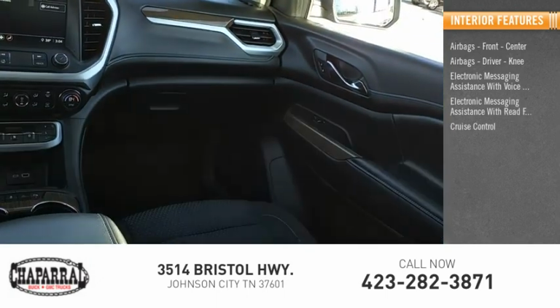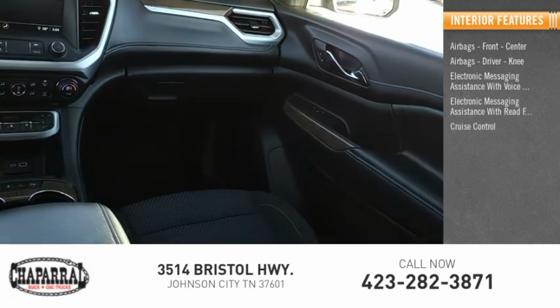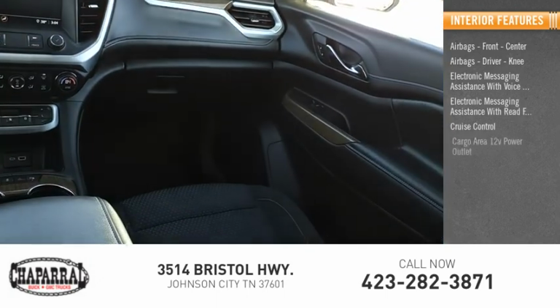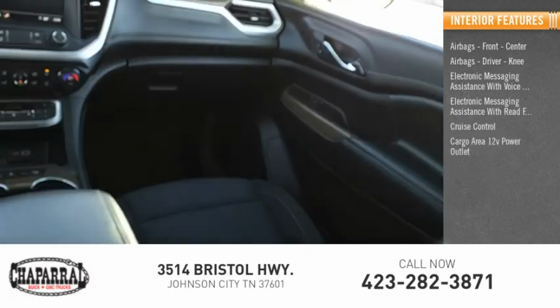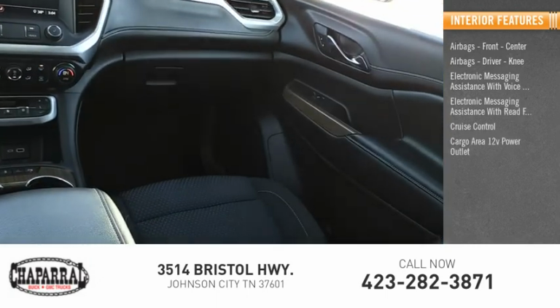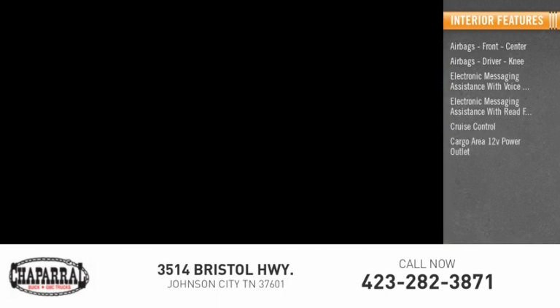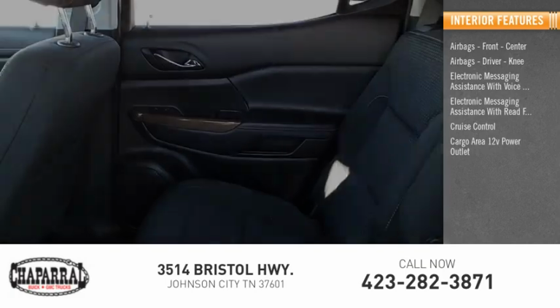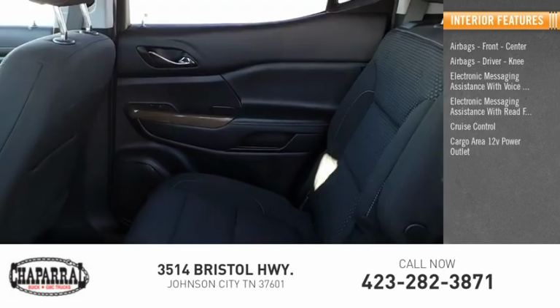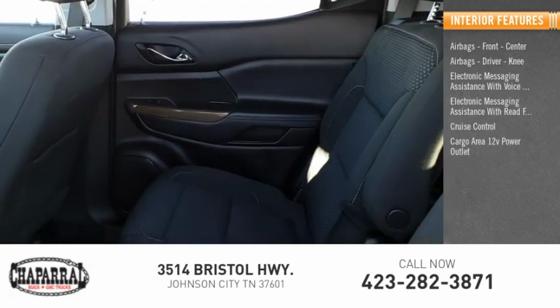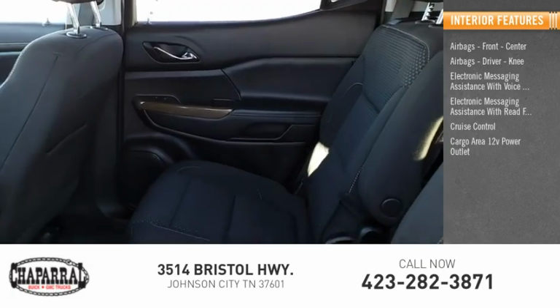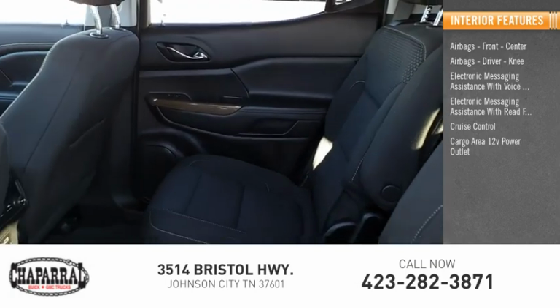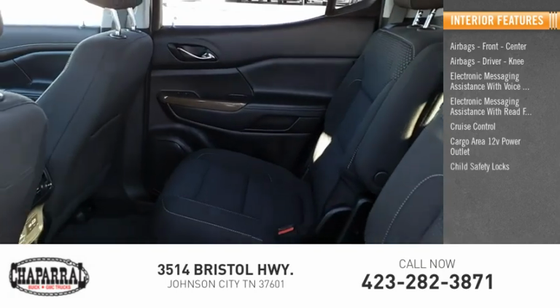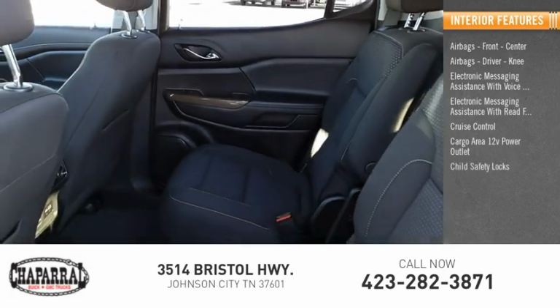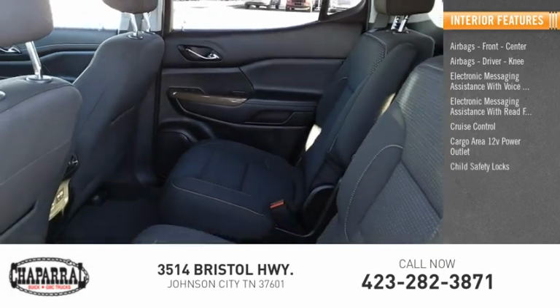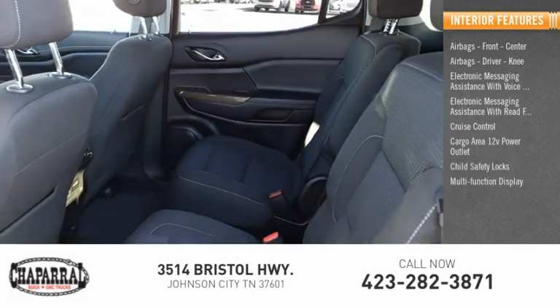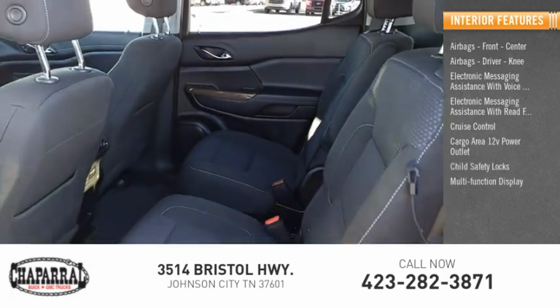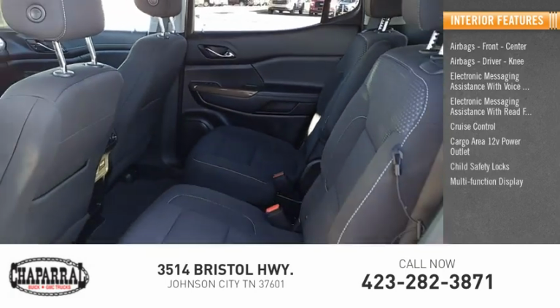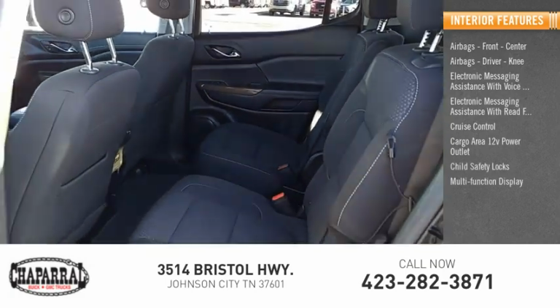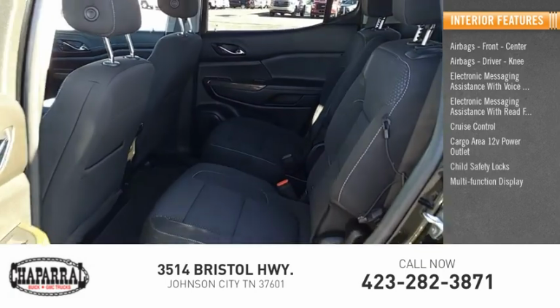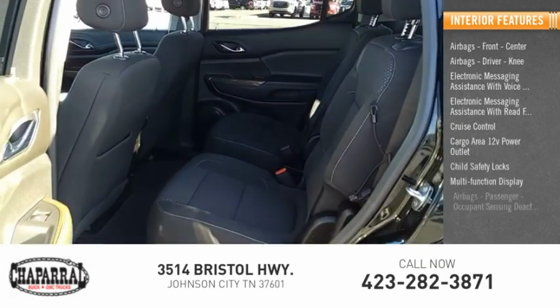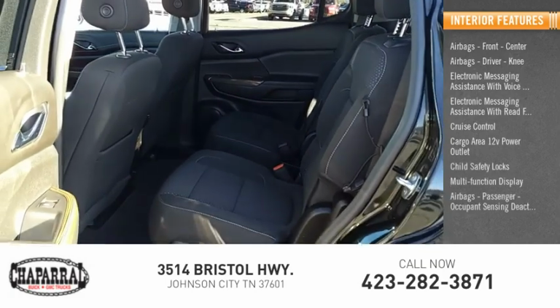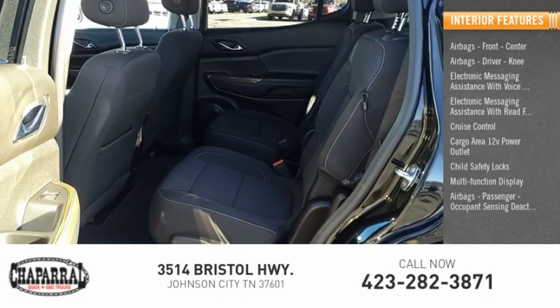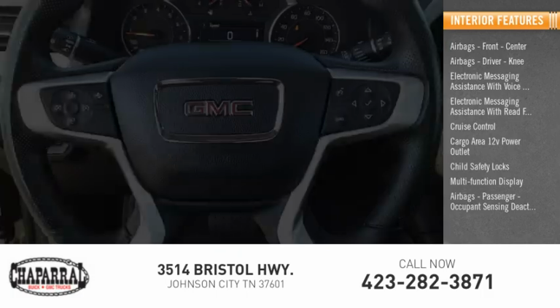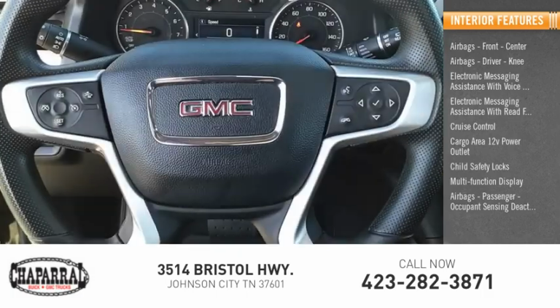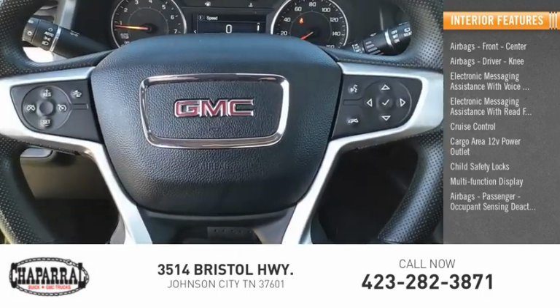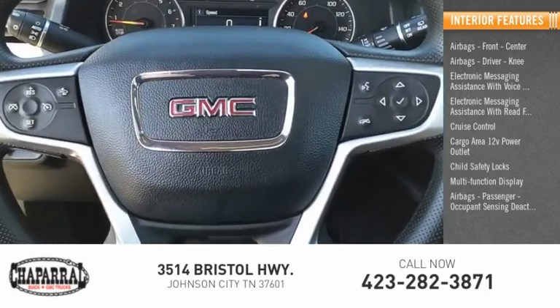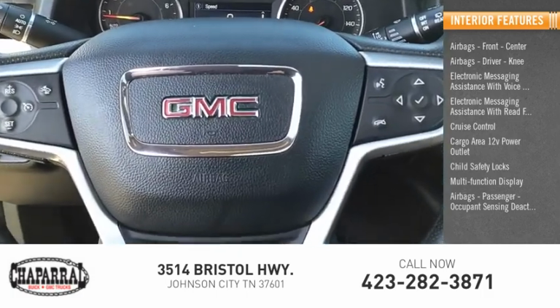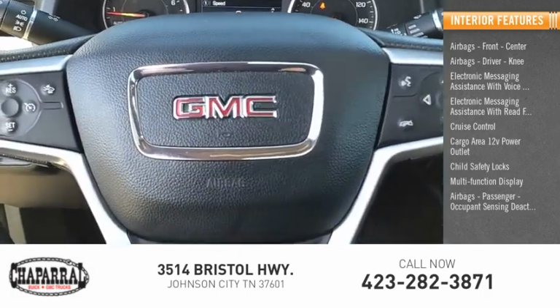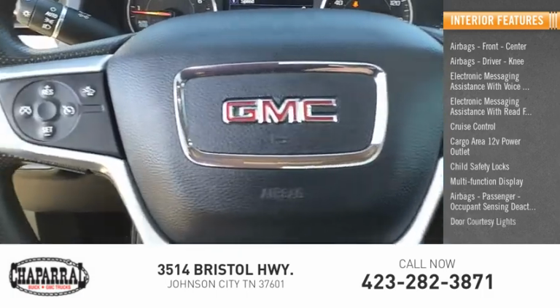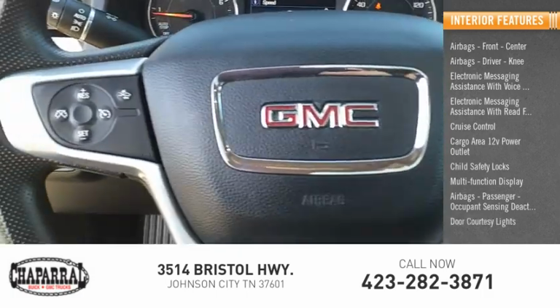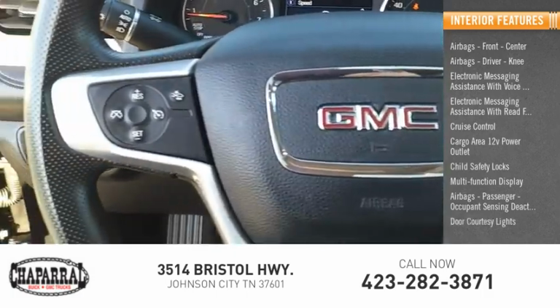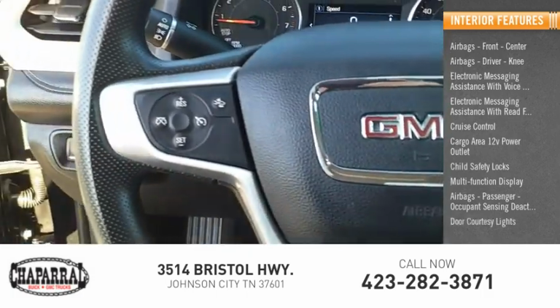Cruise control, cargo area 12-volt power outlet, child safety locks, multi-function display, passenger airbags with occupant sensing deactivation, and door courtesy lights.